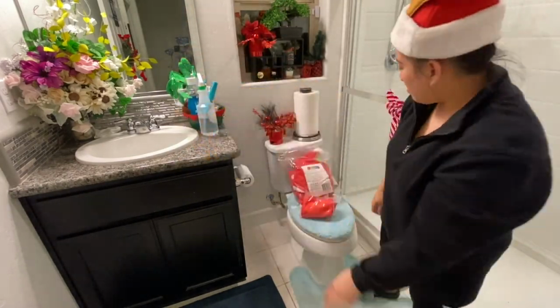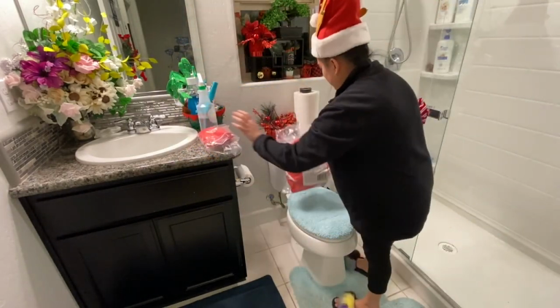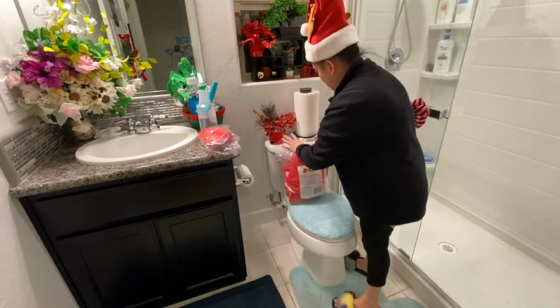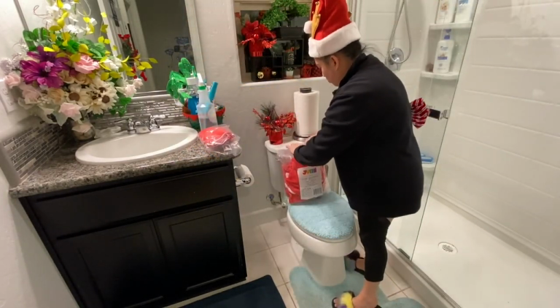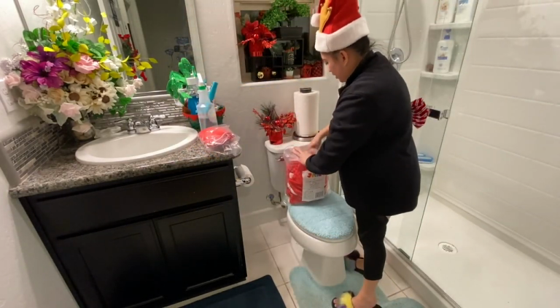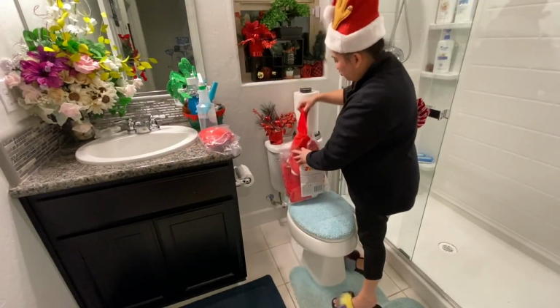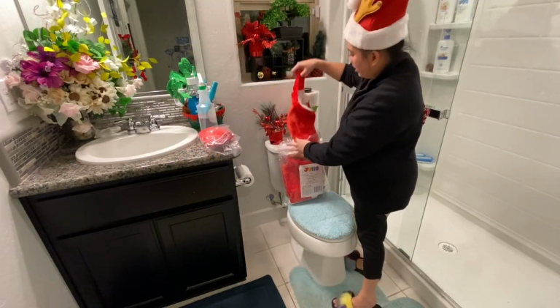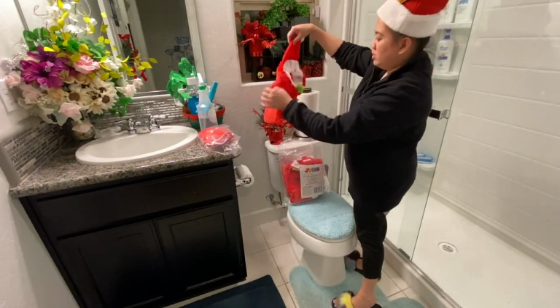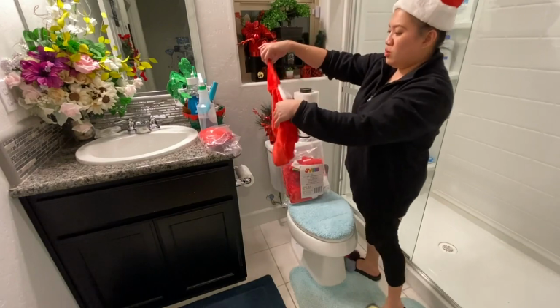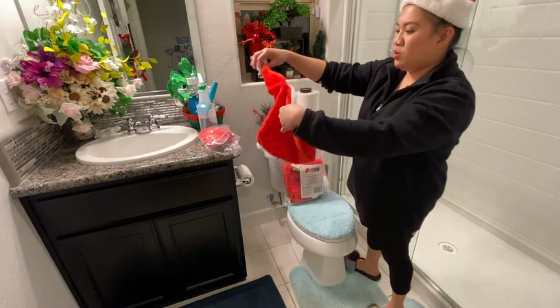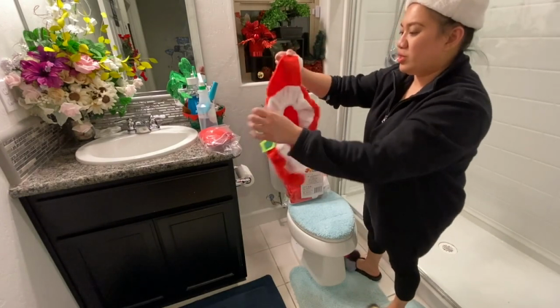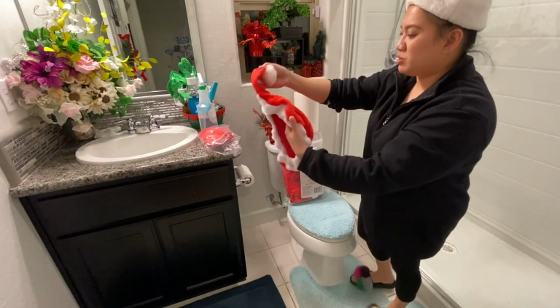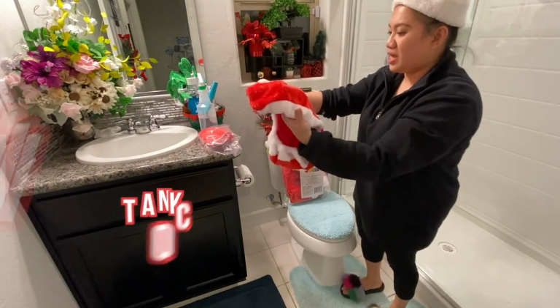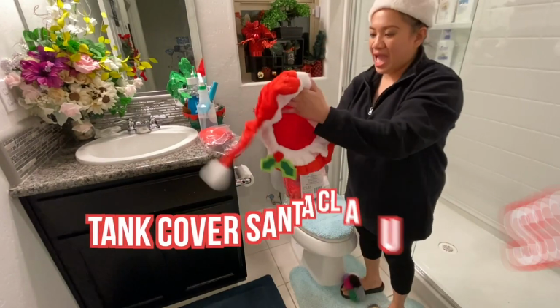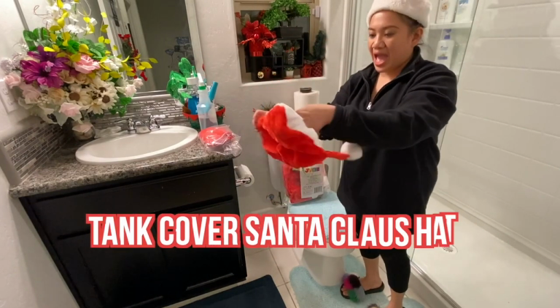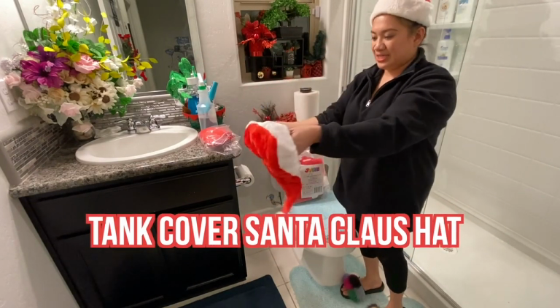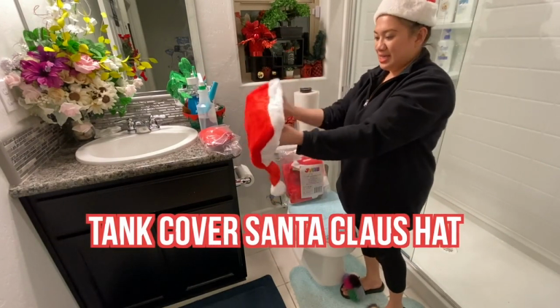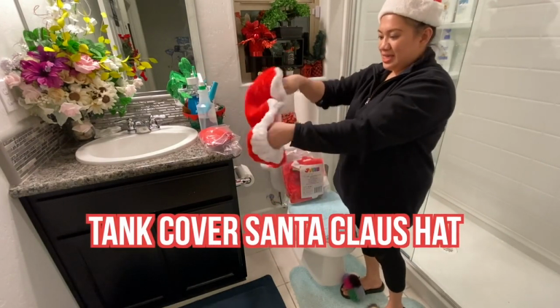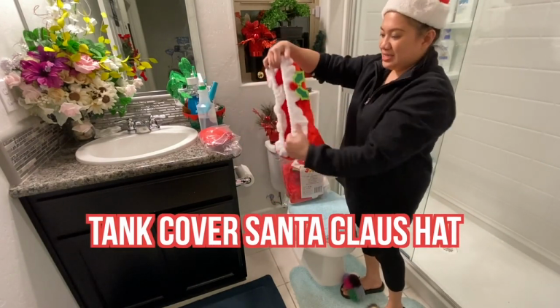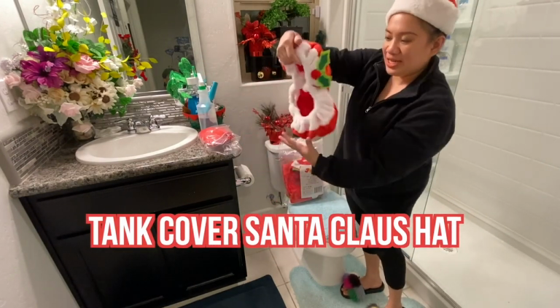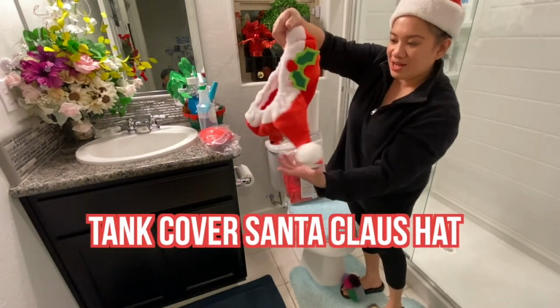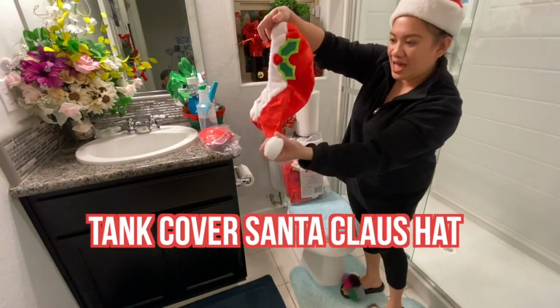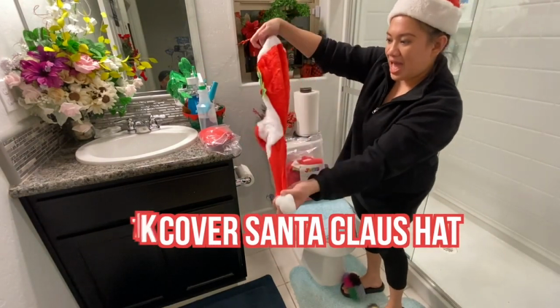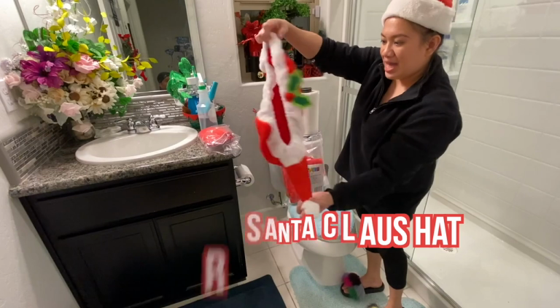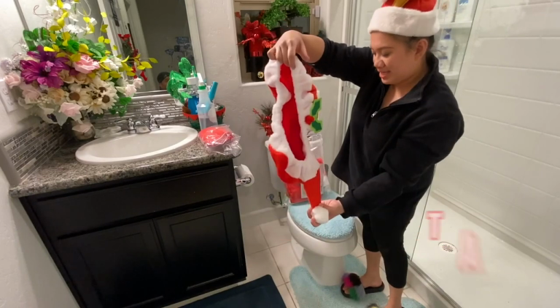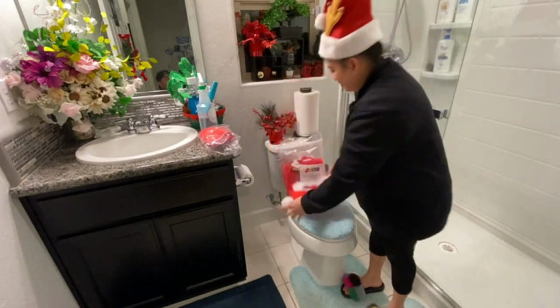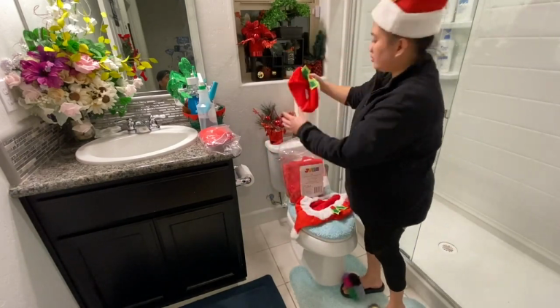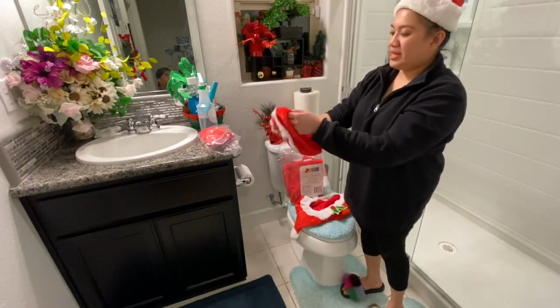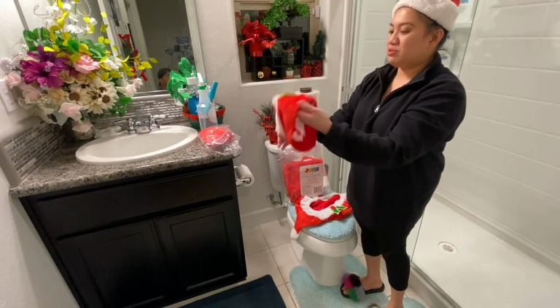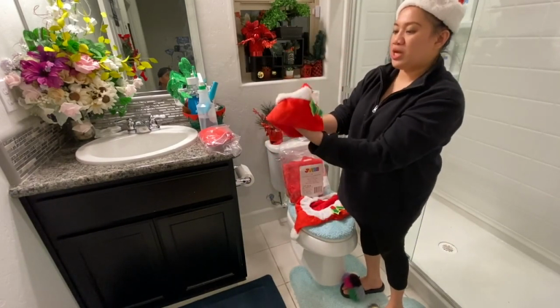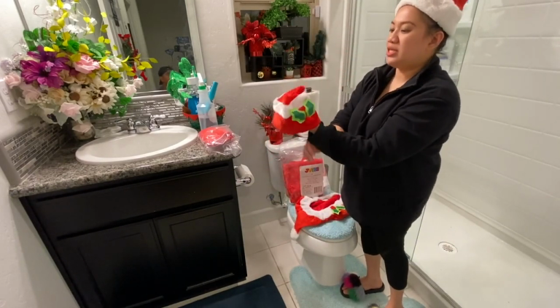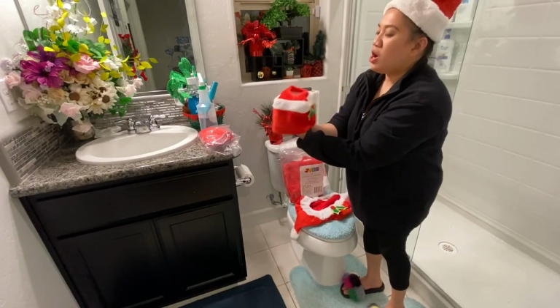So this is the one that comes with it. It comes with a hat — a Santa Claus hat! It also comes with...